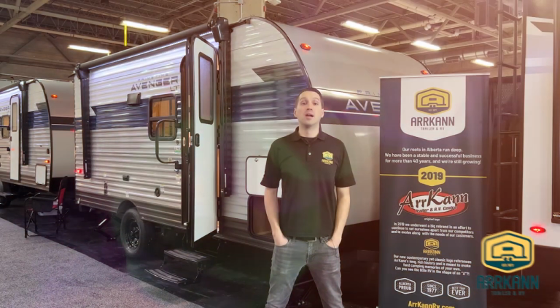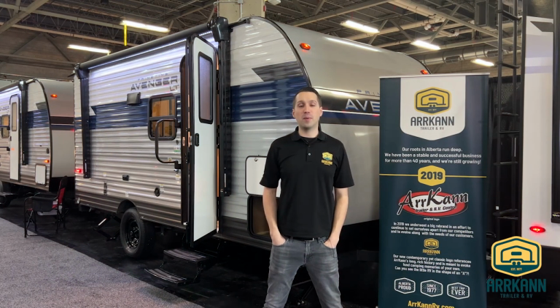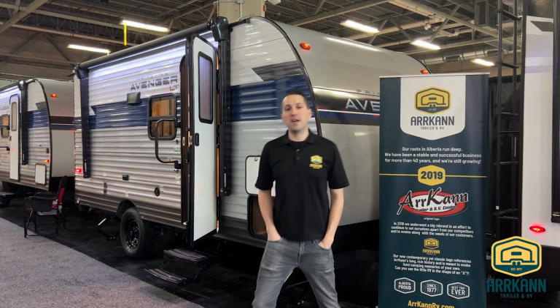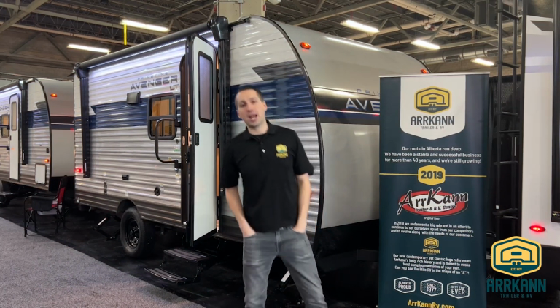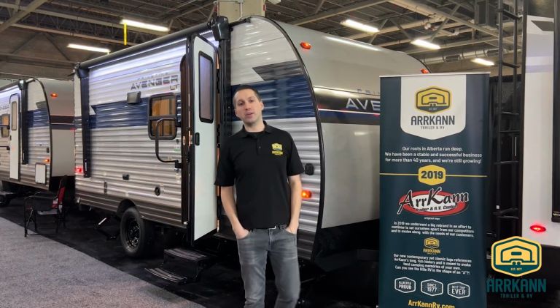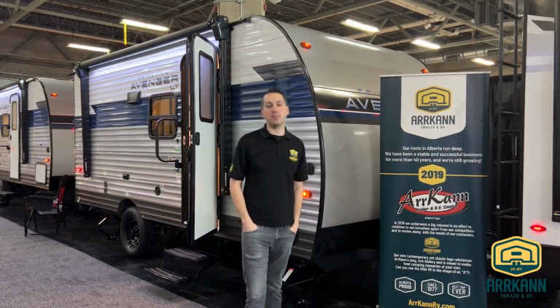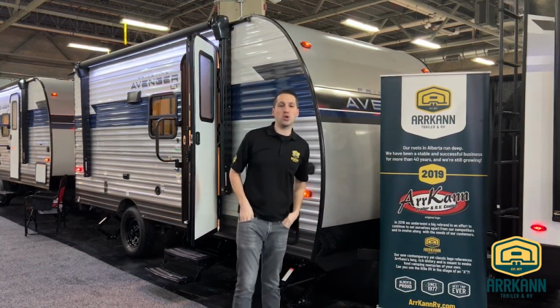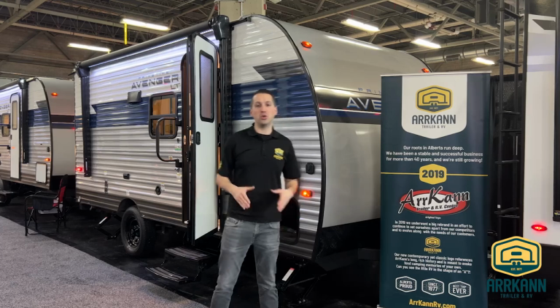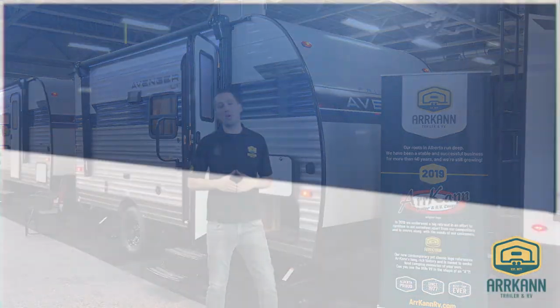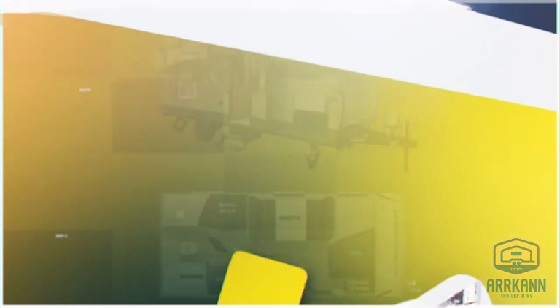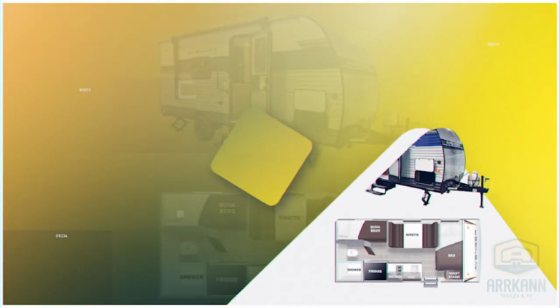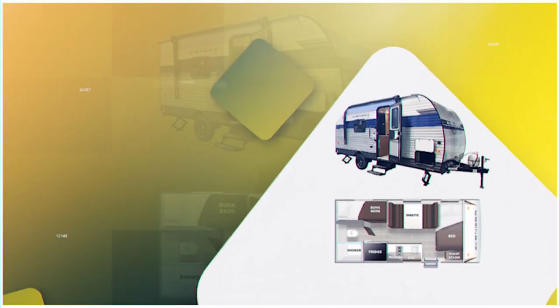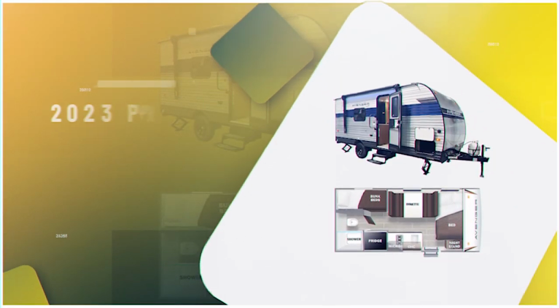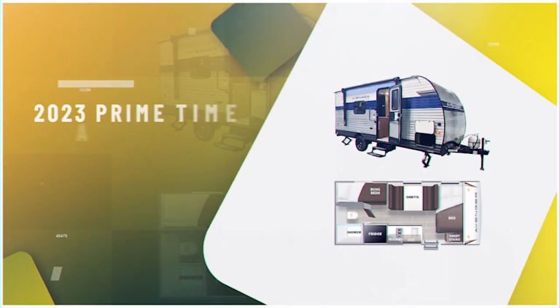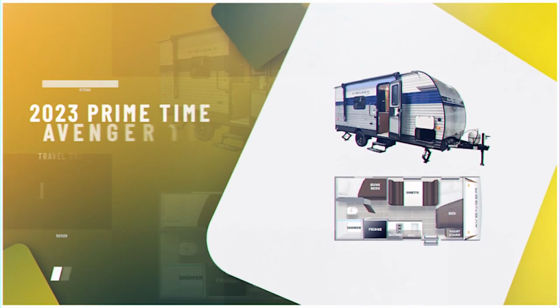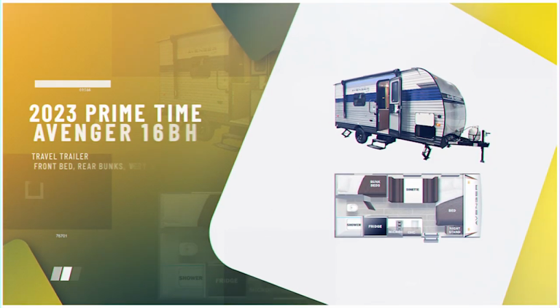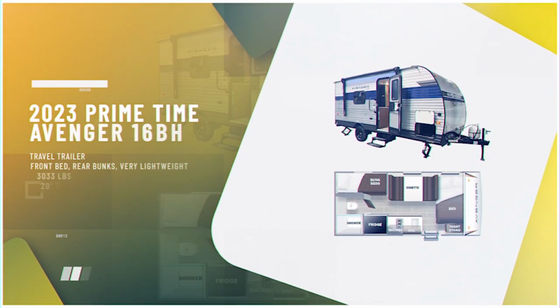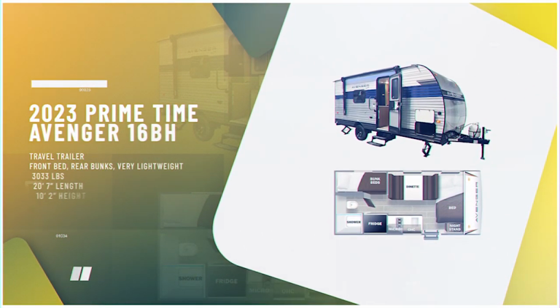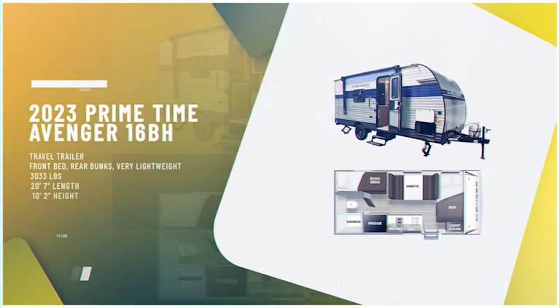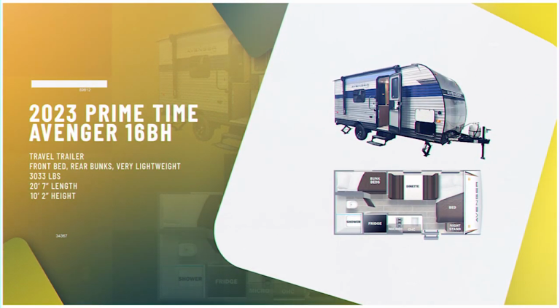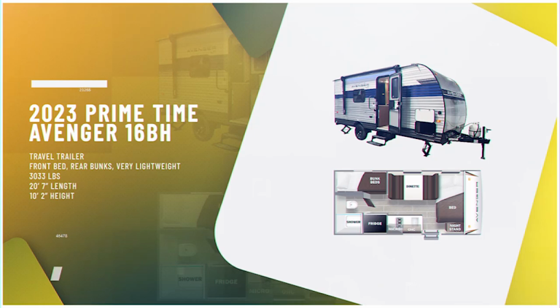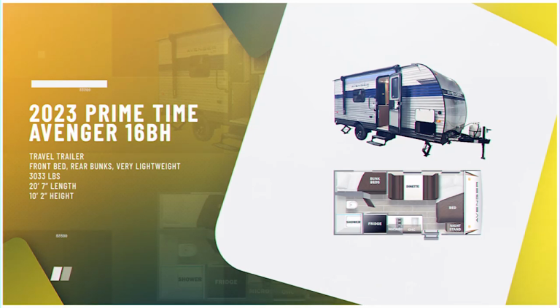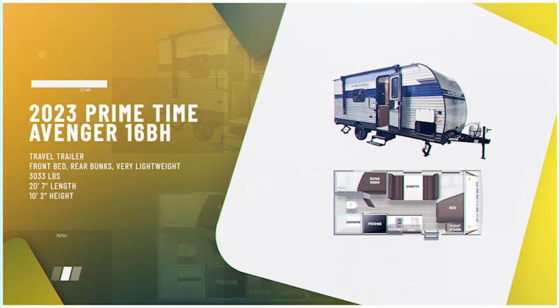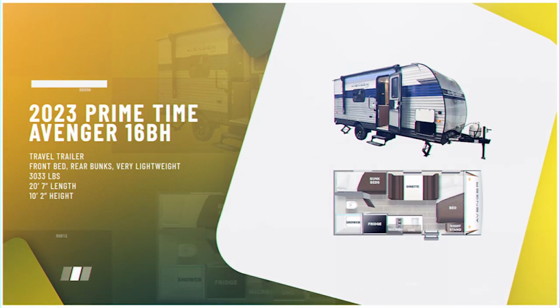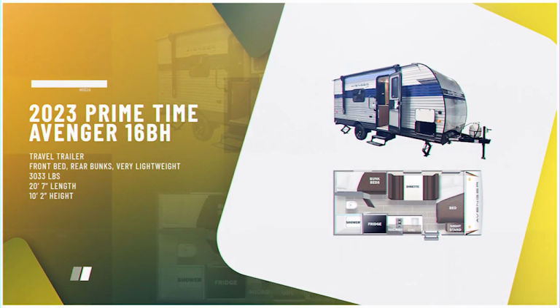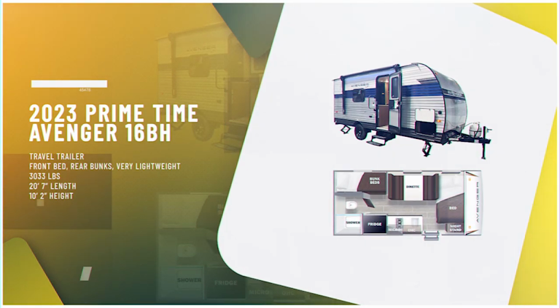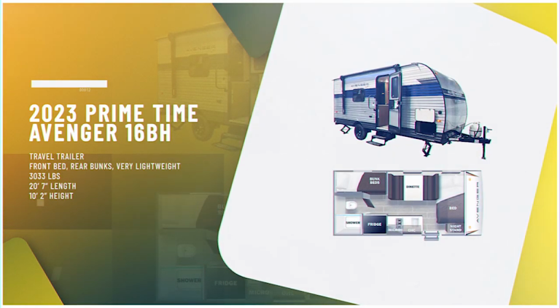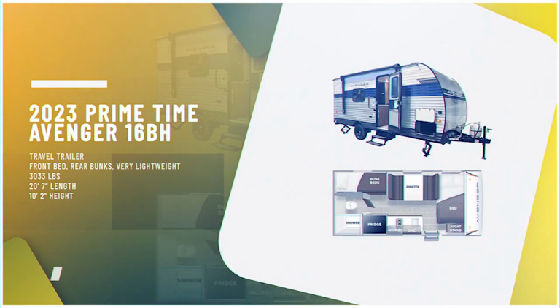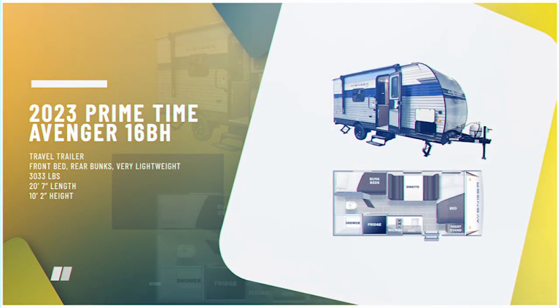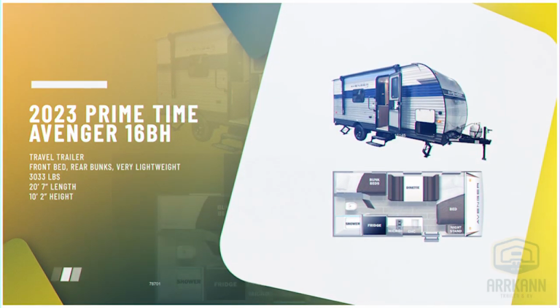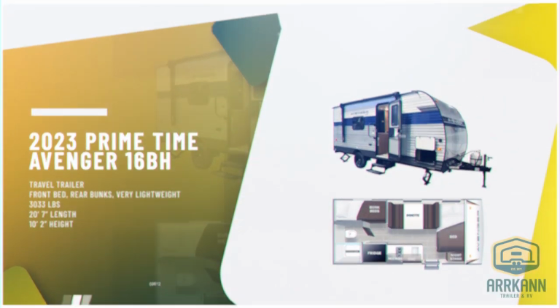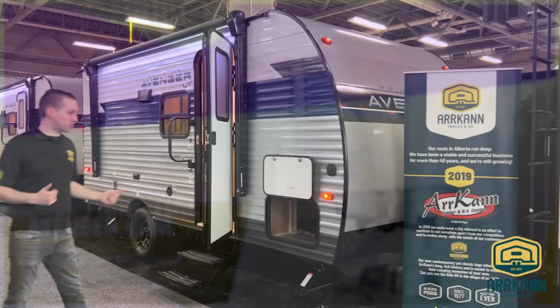Hi everybody, I'm Mike from Arcan Trailer. Today I'm going to show you the new 2023 Avenger 16BH bunkhouse model — a smaller, single axle Avenger with a really popular floor plan. Let's dive right in and I'll show it to you.